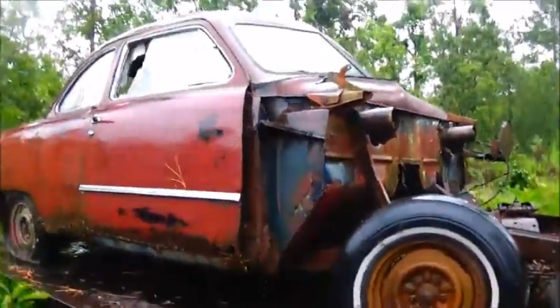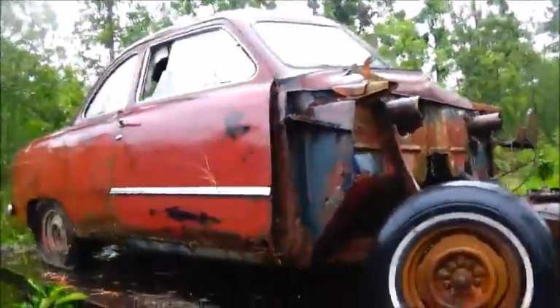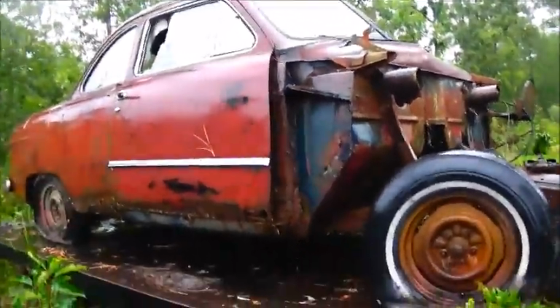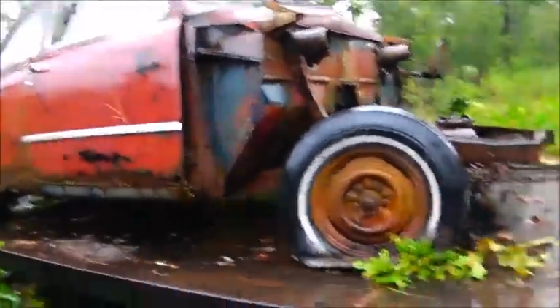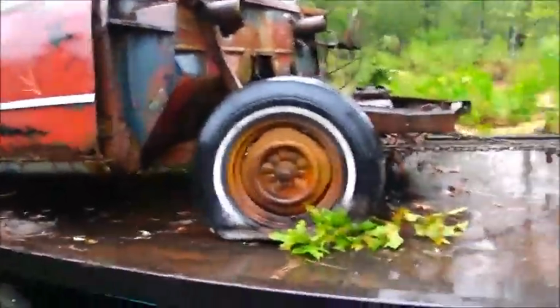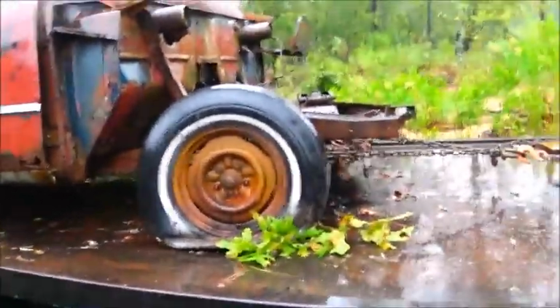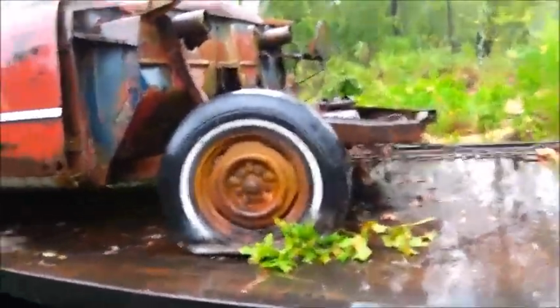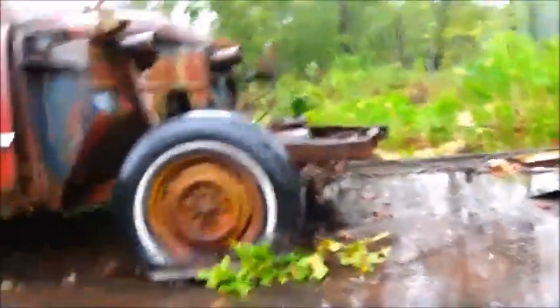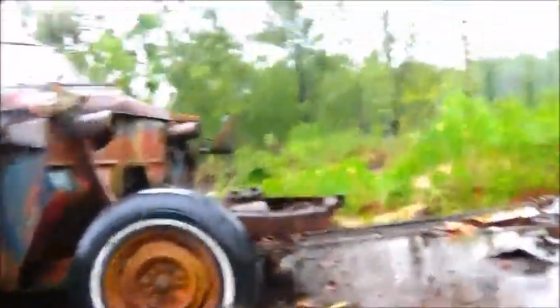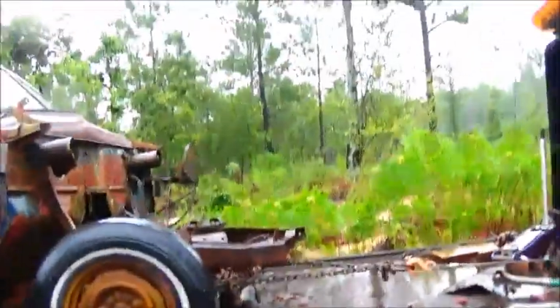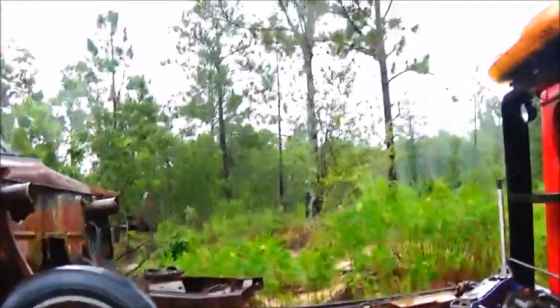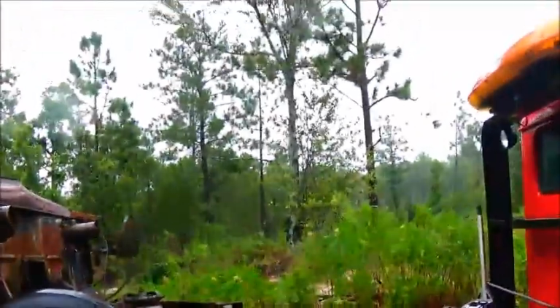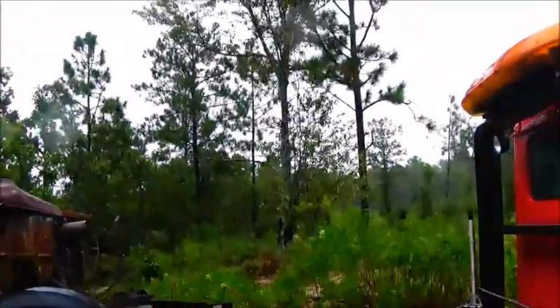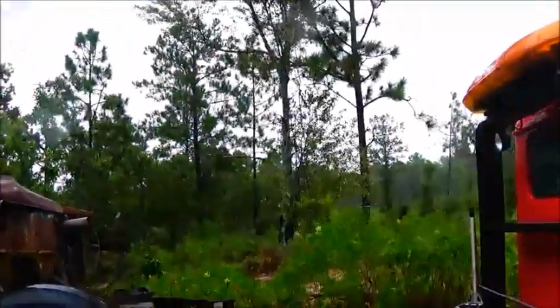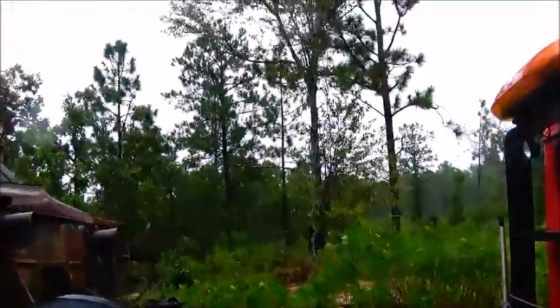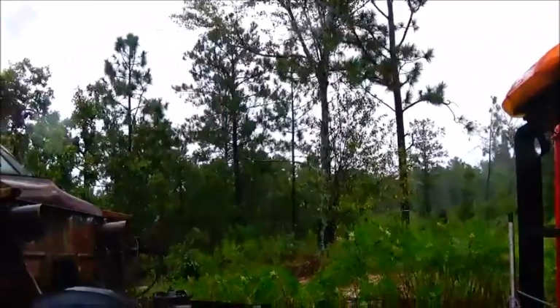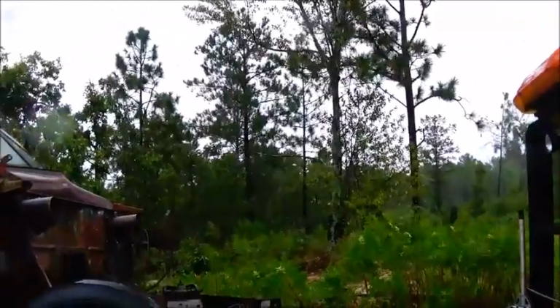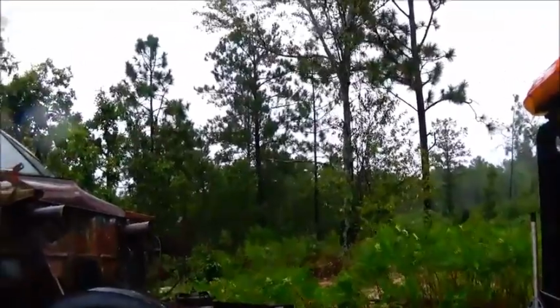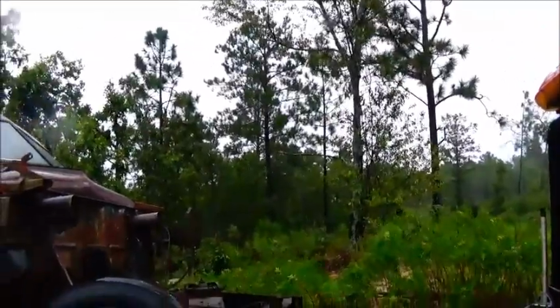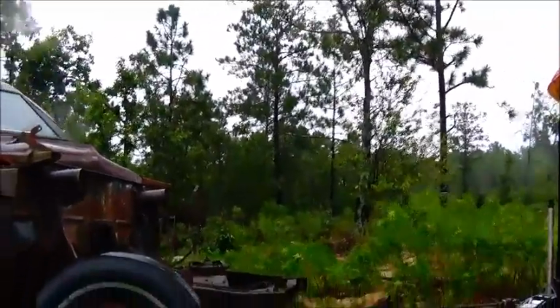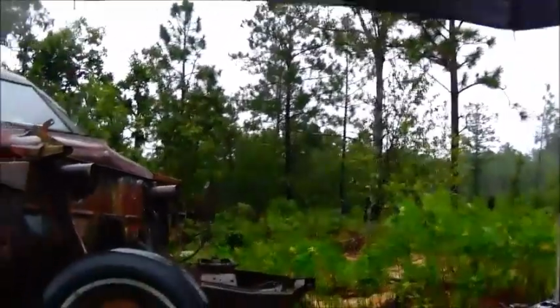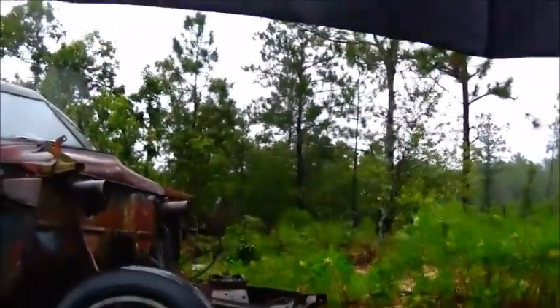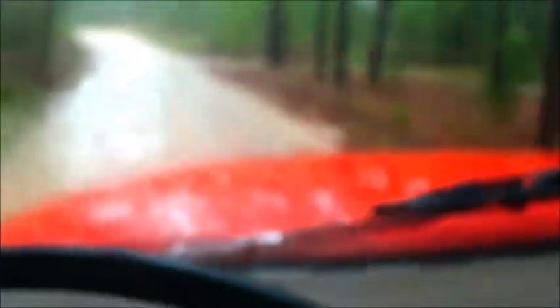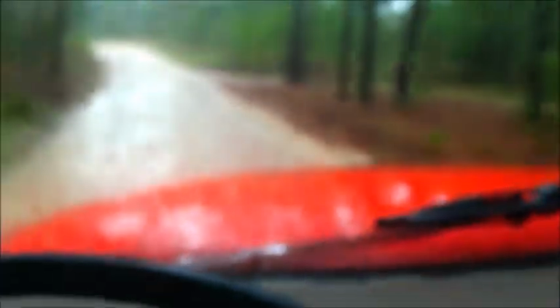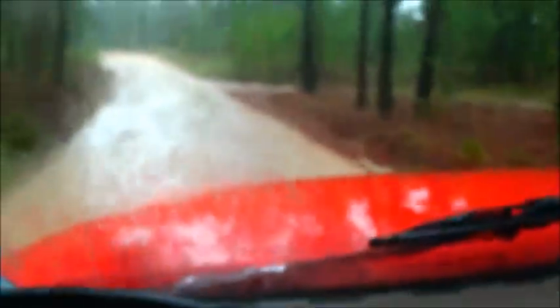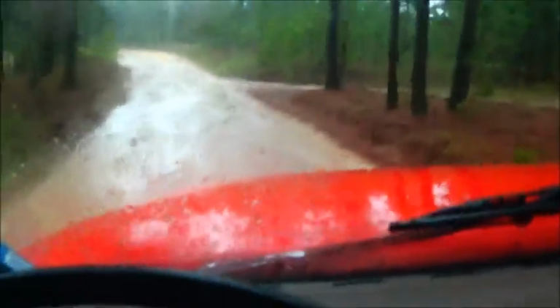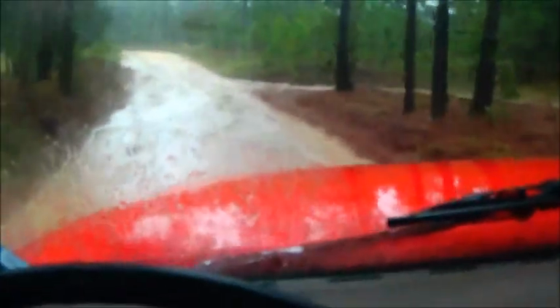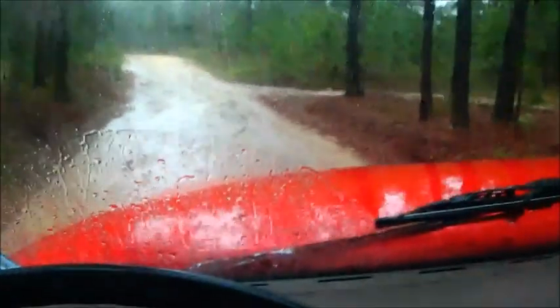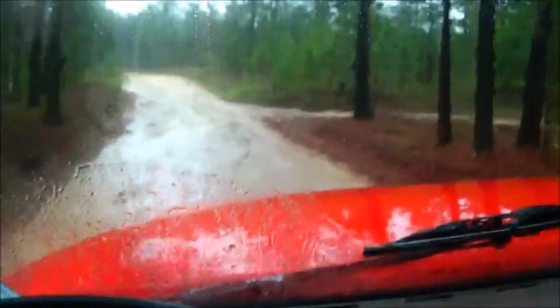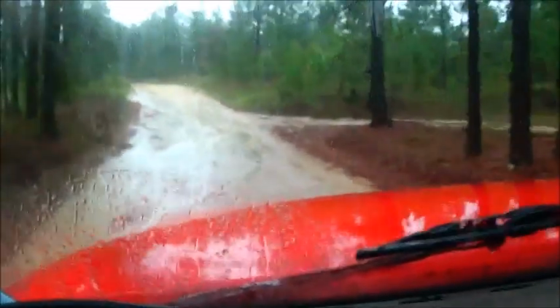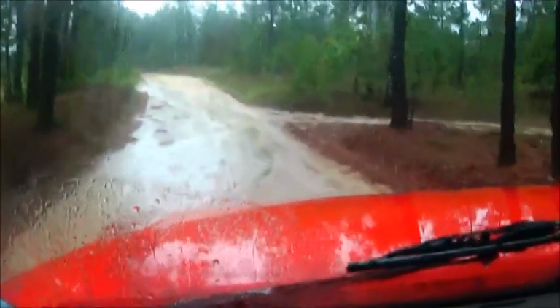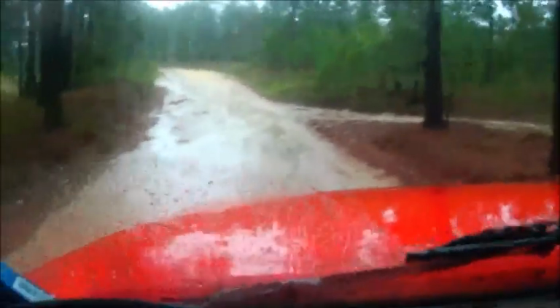At least we saved it. It's not going to the junkyard. Maybe this wind don't blow me away.